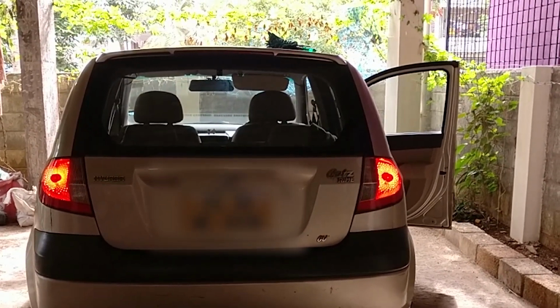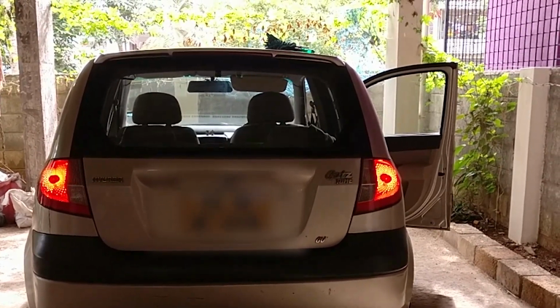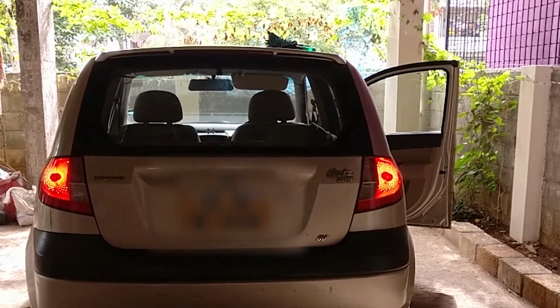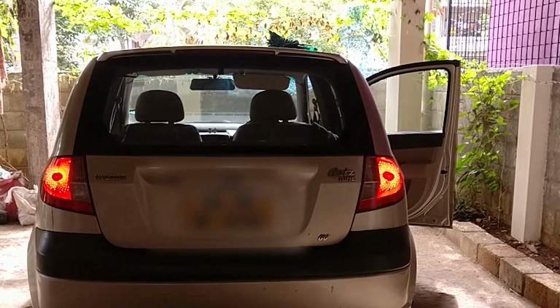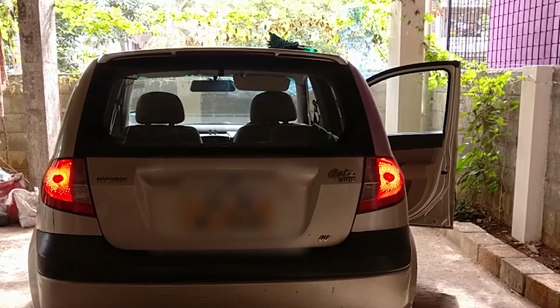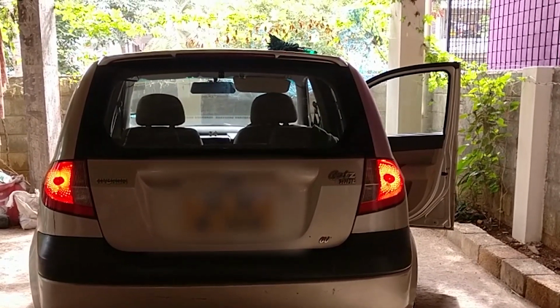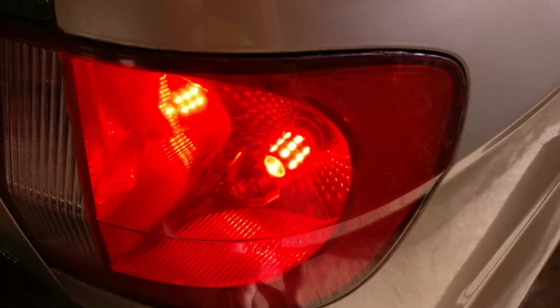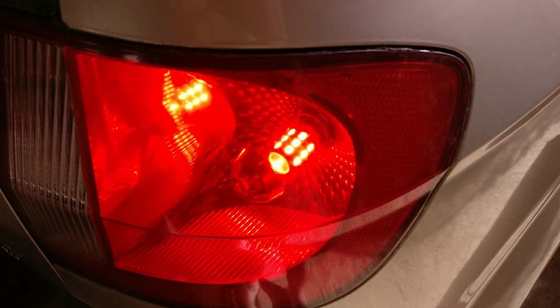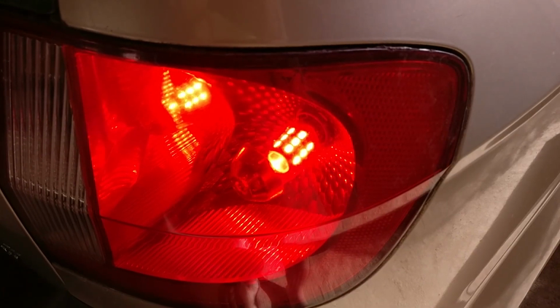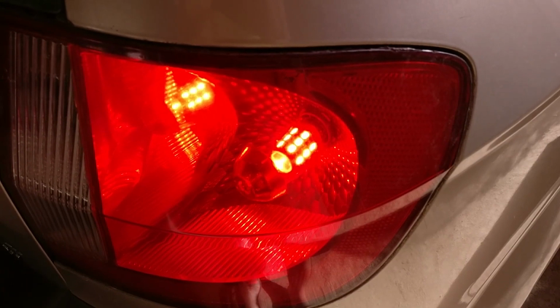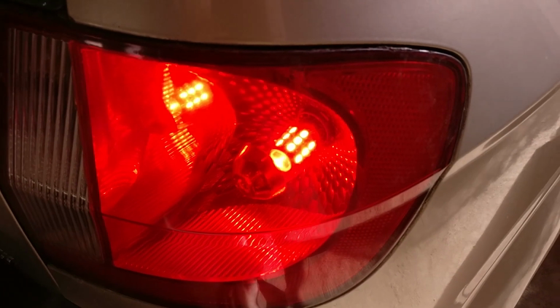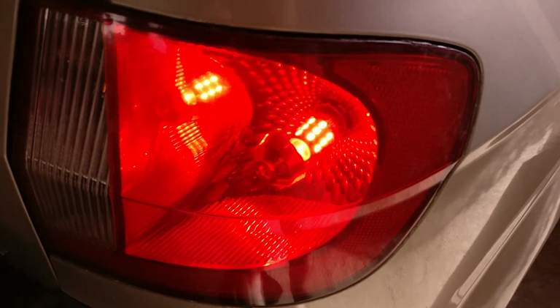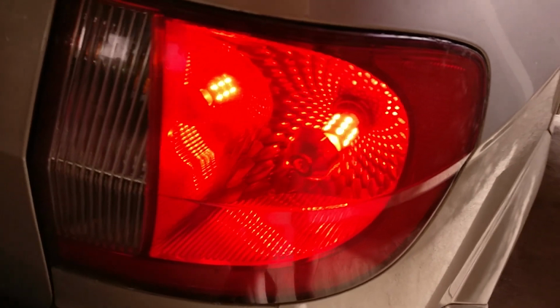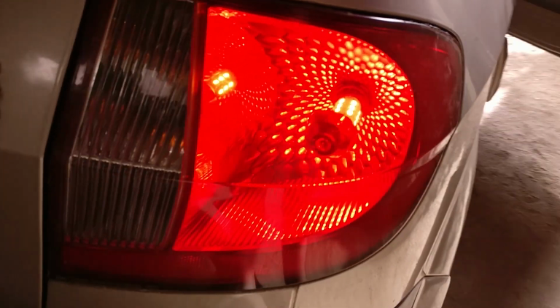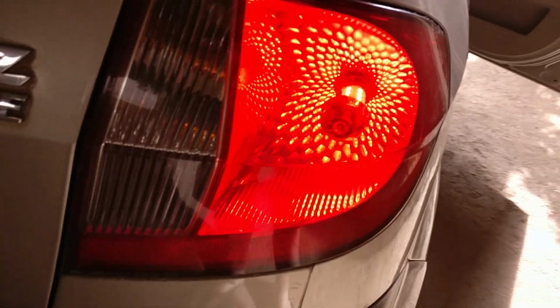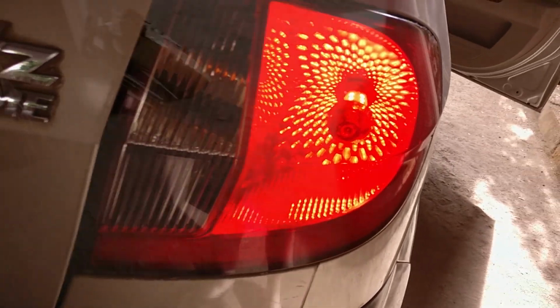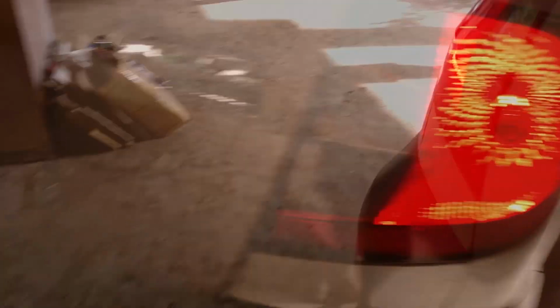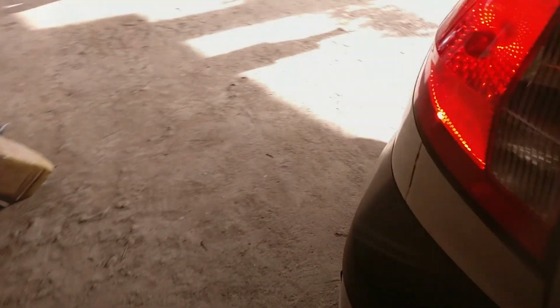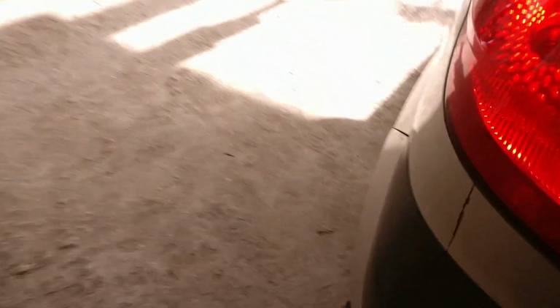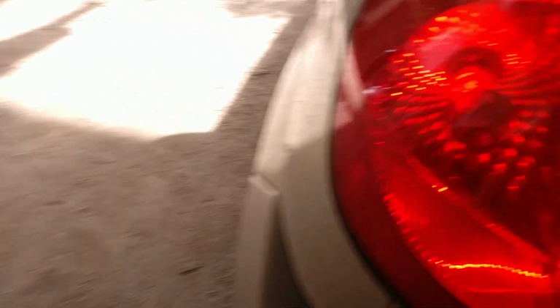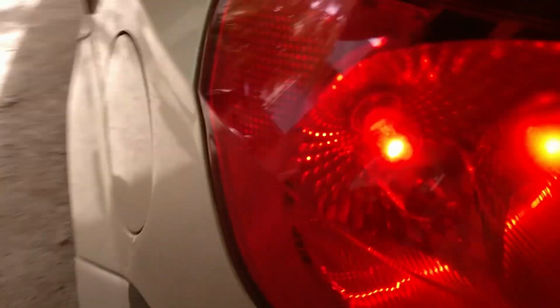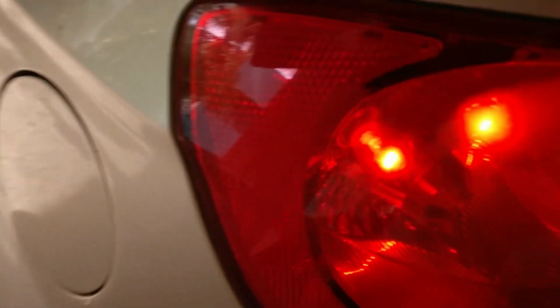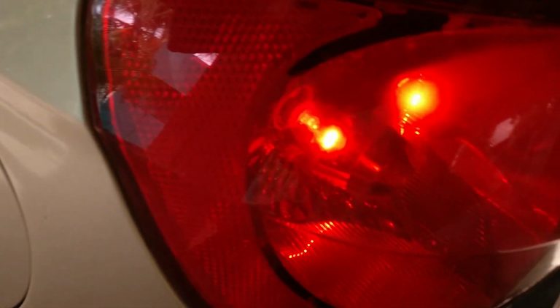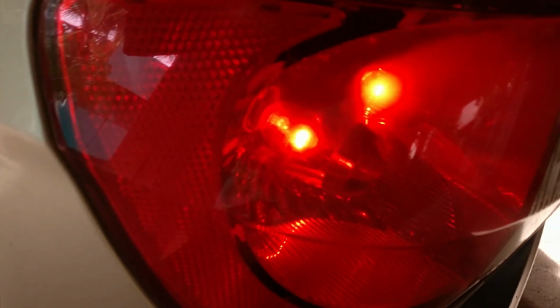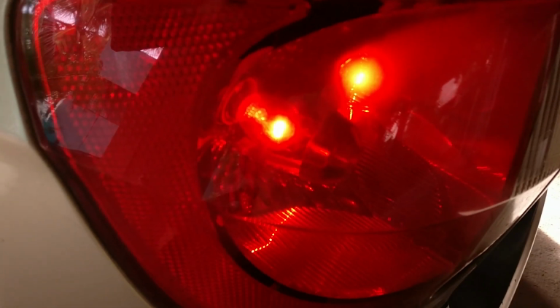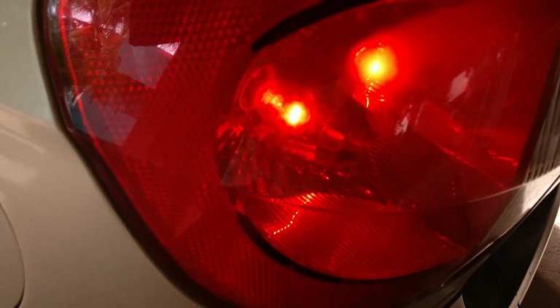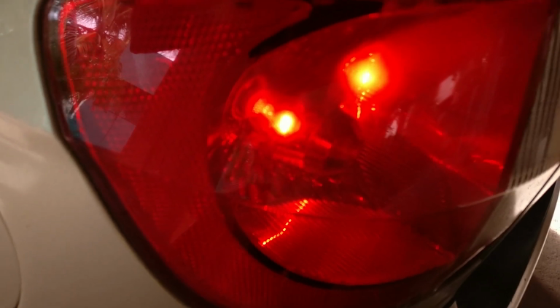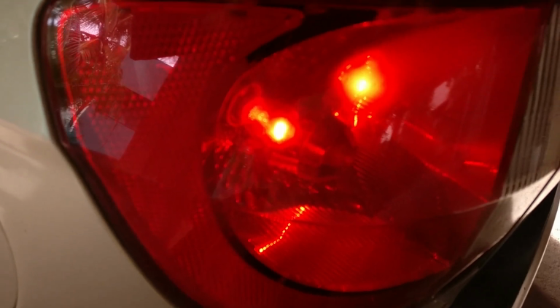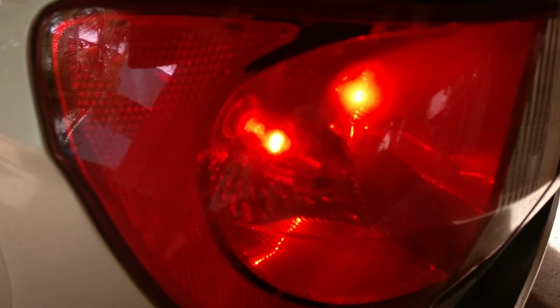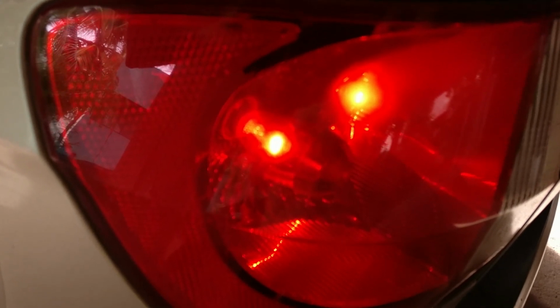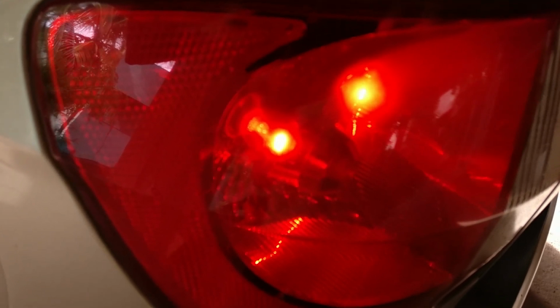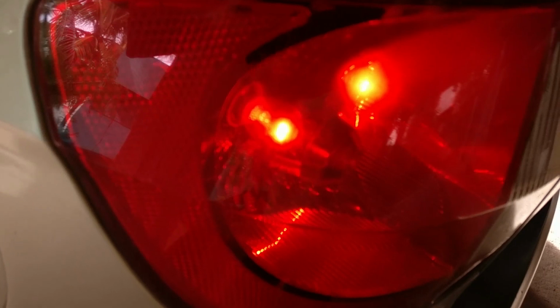I made the change and I saw a lot of difference. It saves a lot of battery. I definitely recommend these. That's my short video on the LED brake lamp. Thank you so much for watching — please do subscribe and leave your comments. See you in the next one.